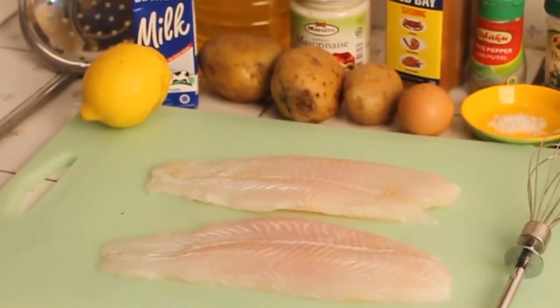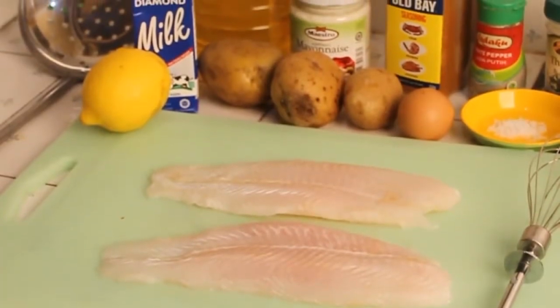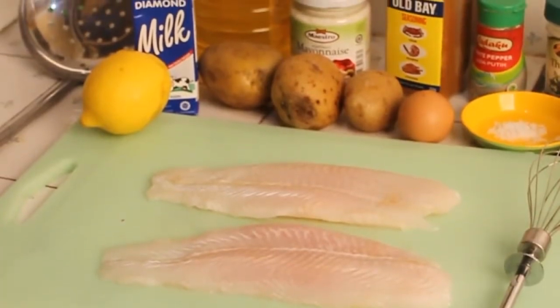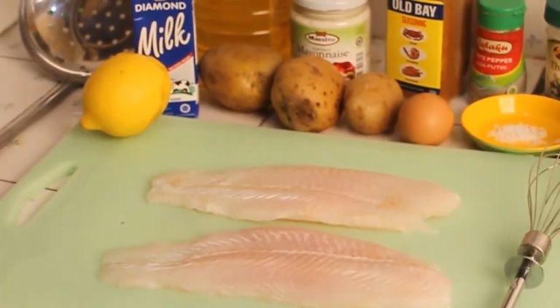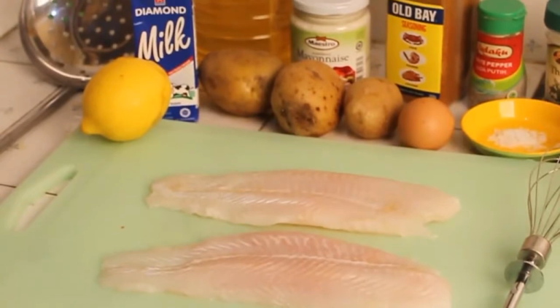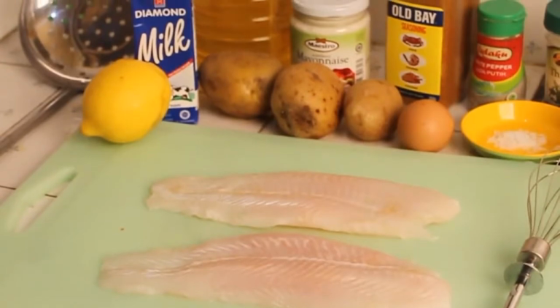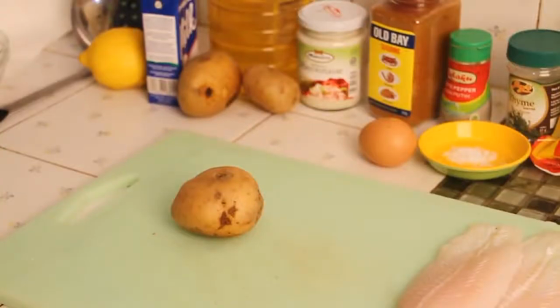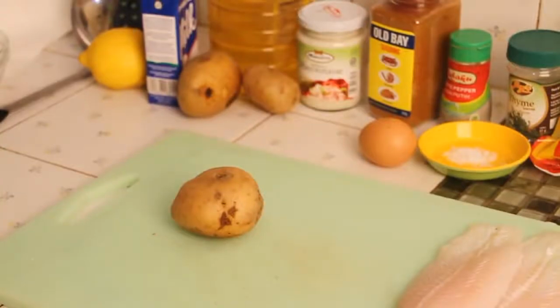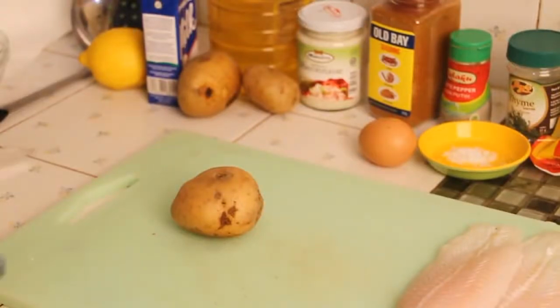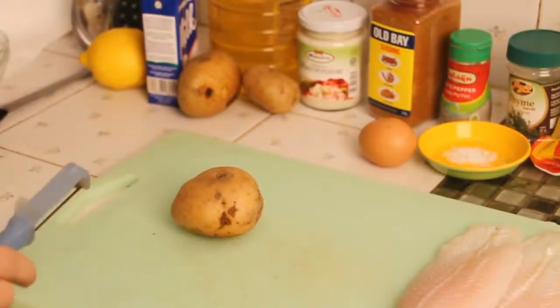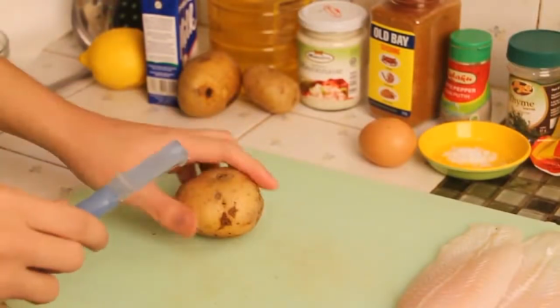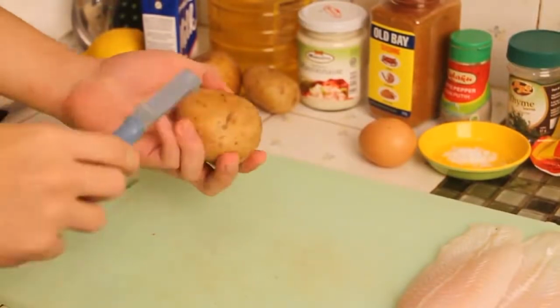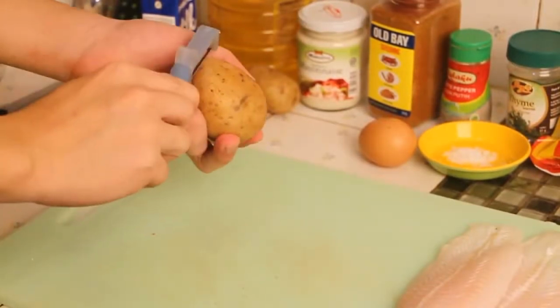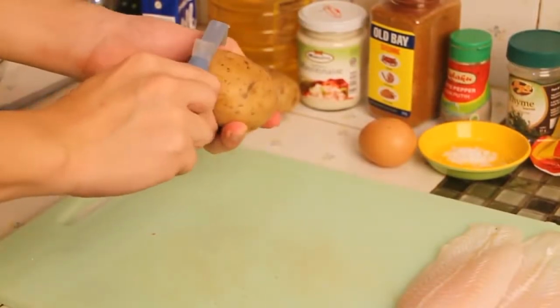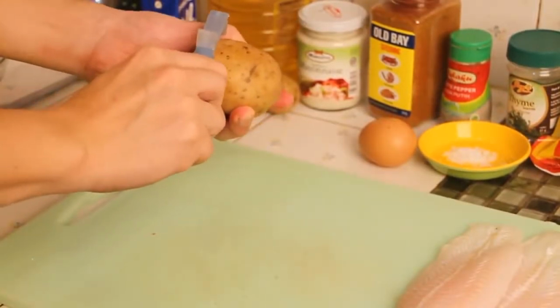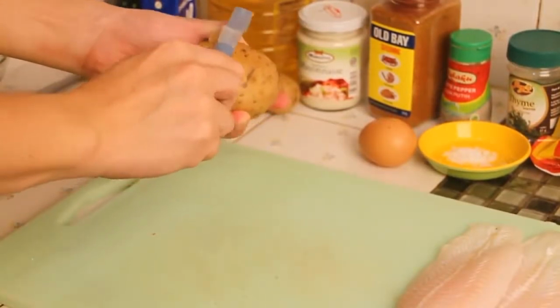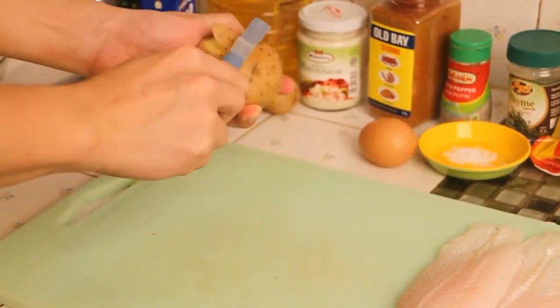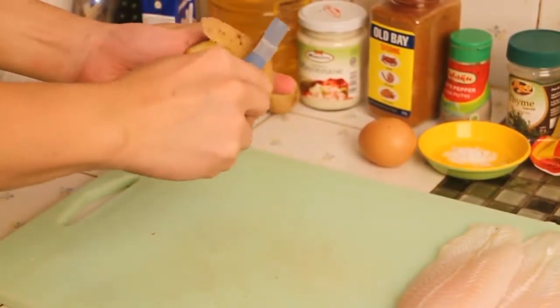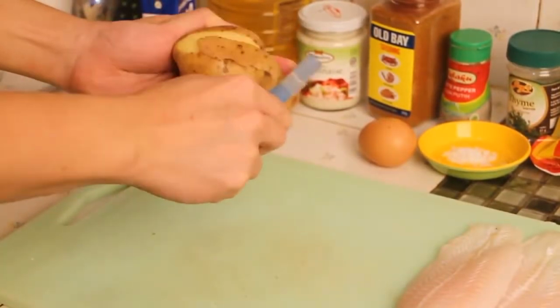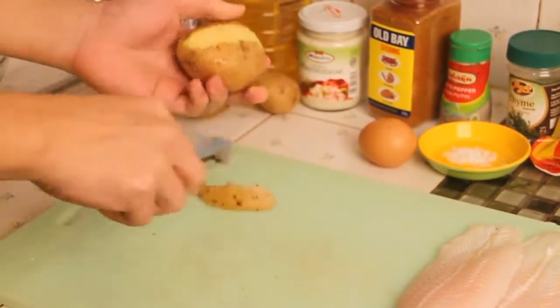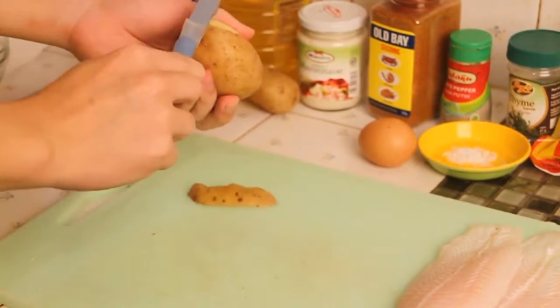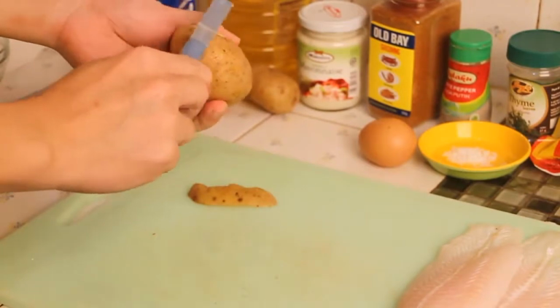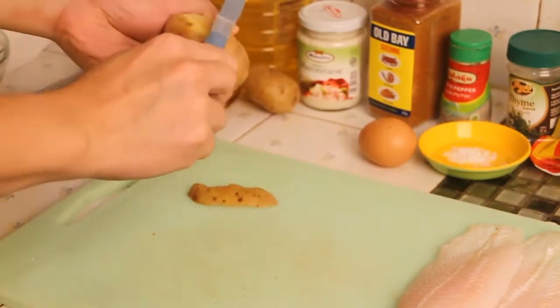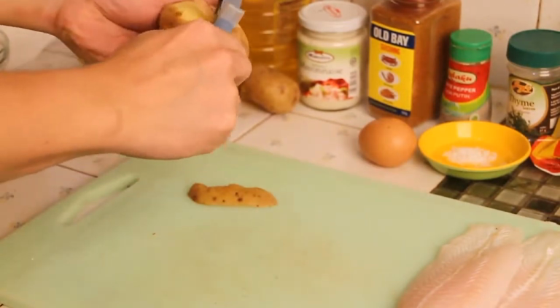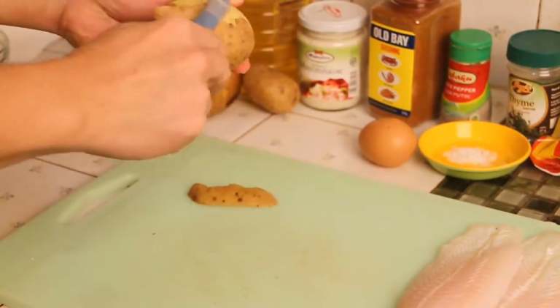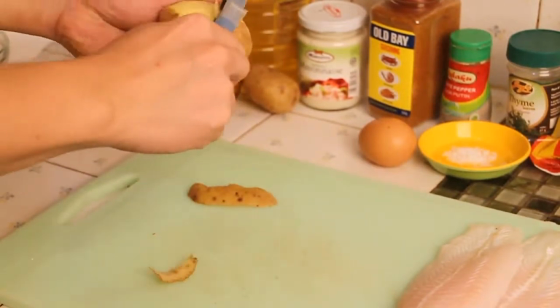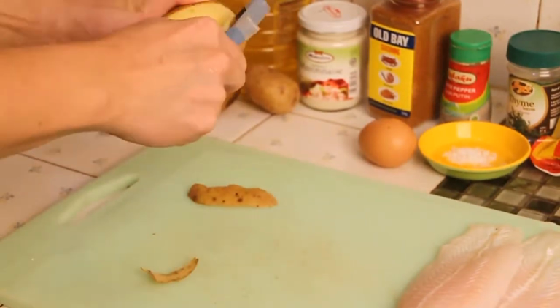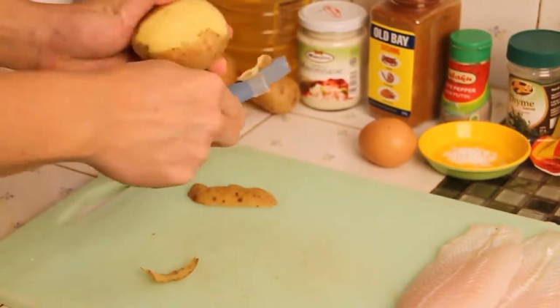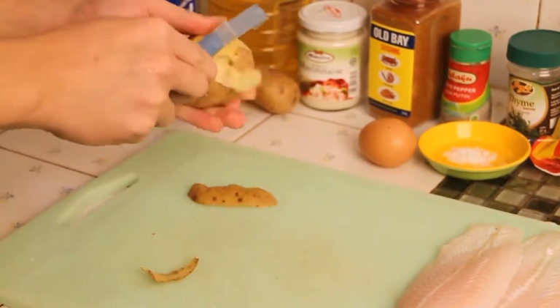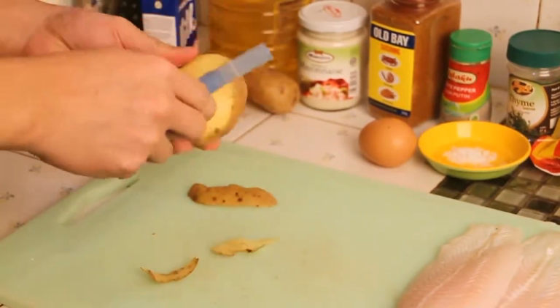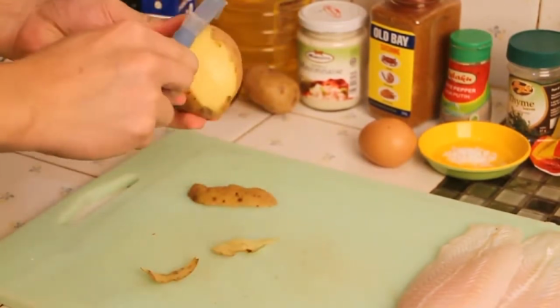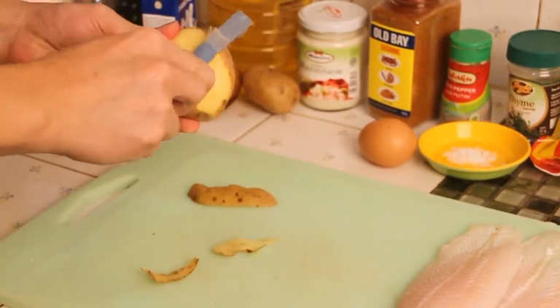In this tutorial I'm gonna use Dory fillet. Let's start with the chips. Peel off your potato skin until clean, and wash it afterwards.